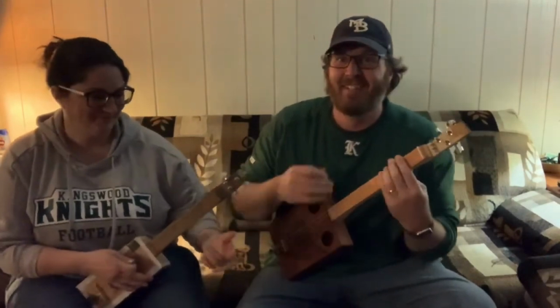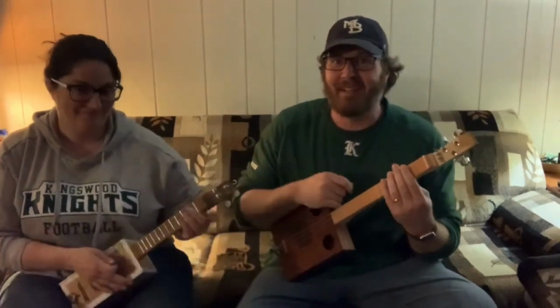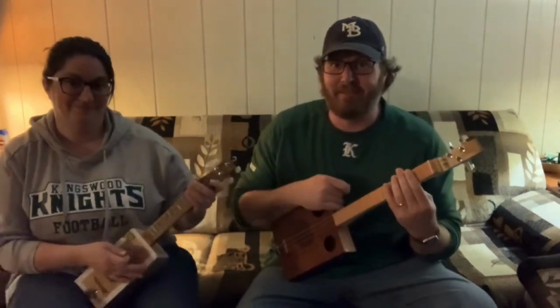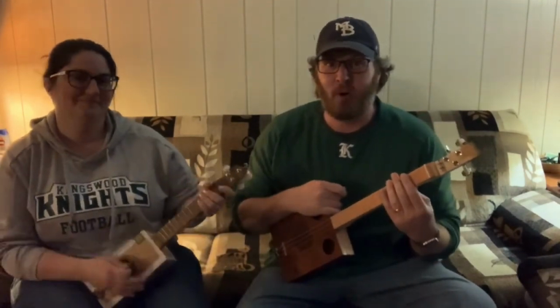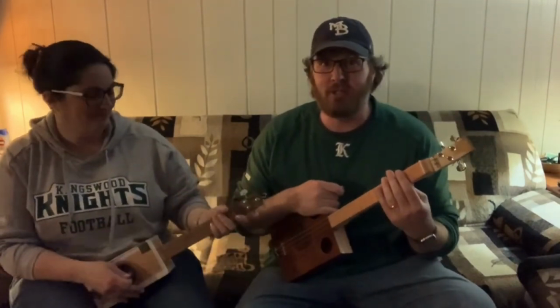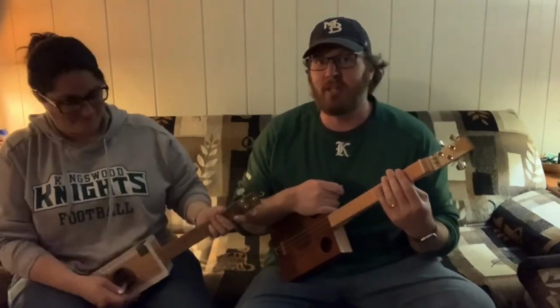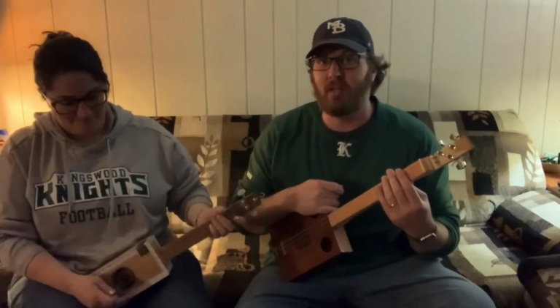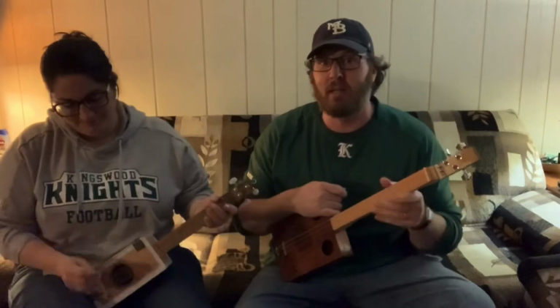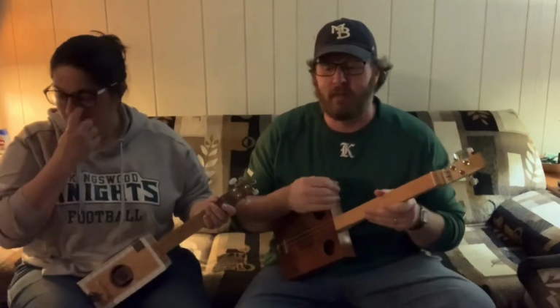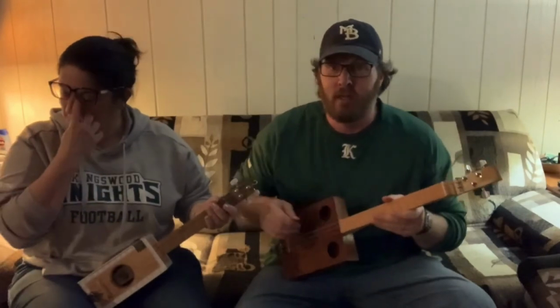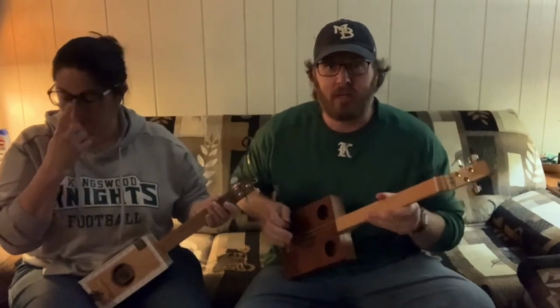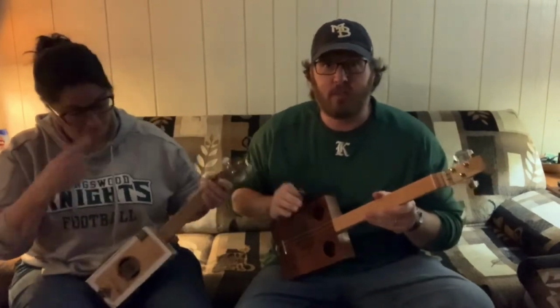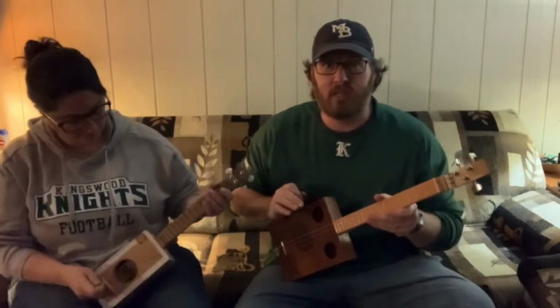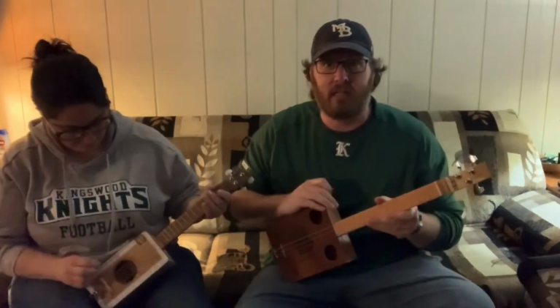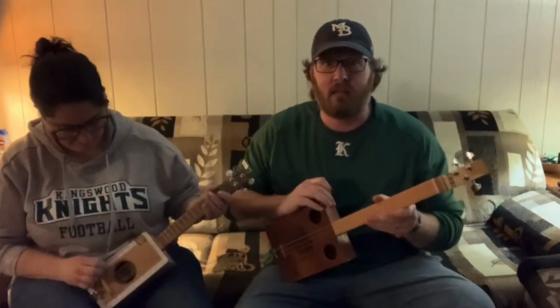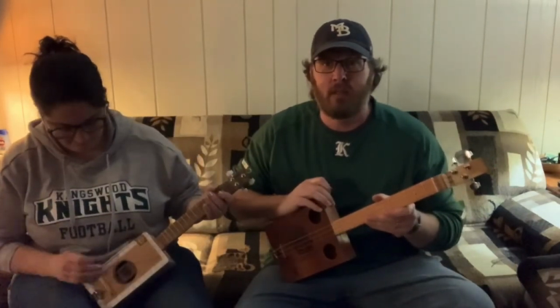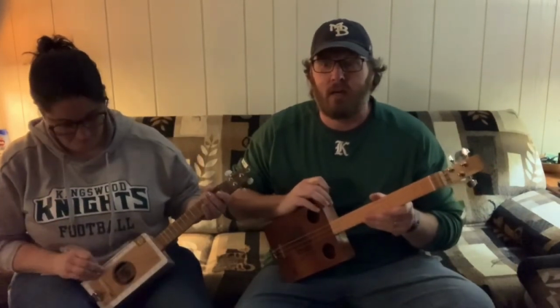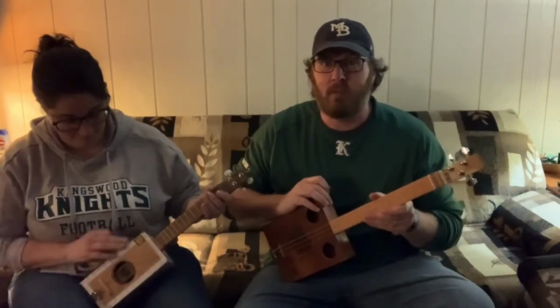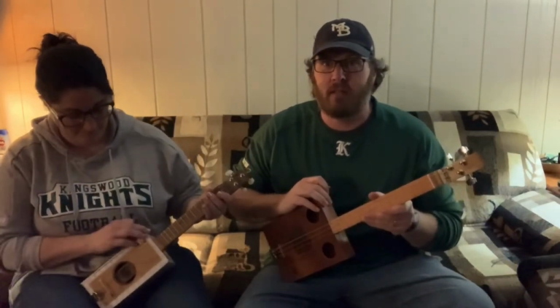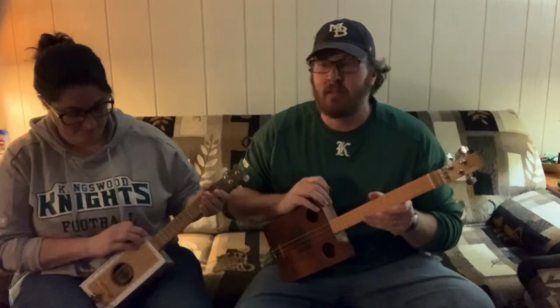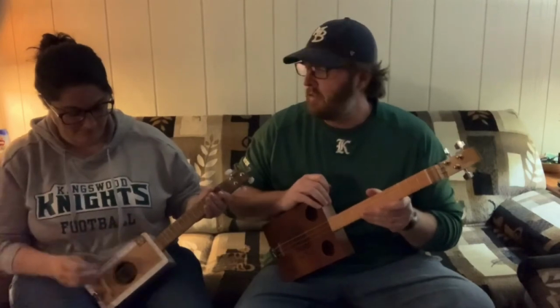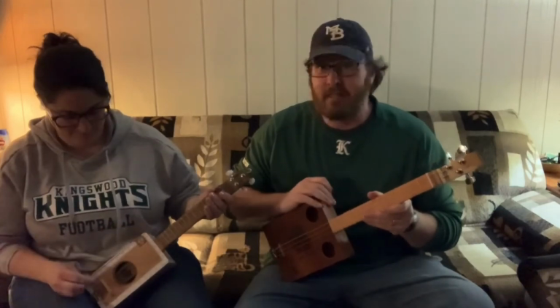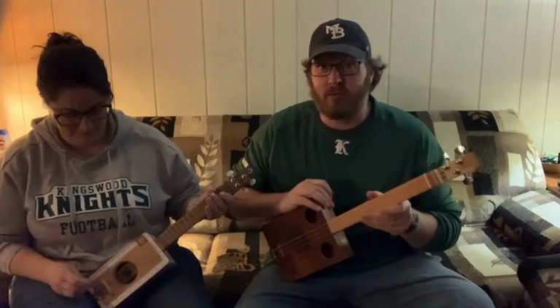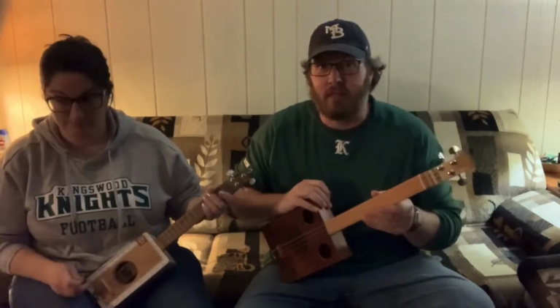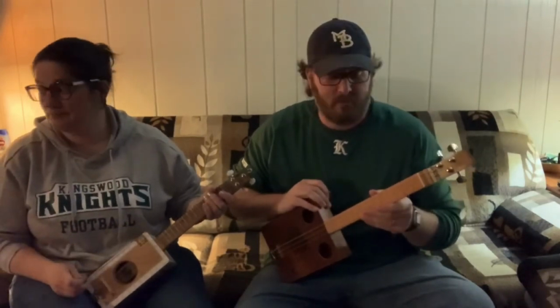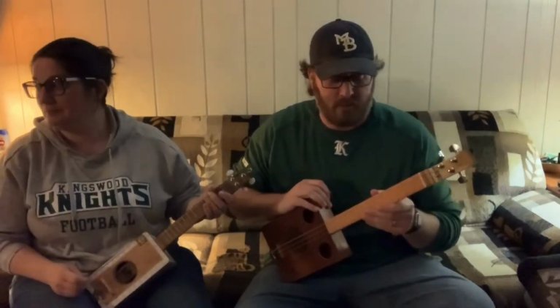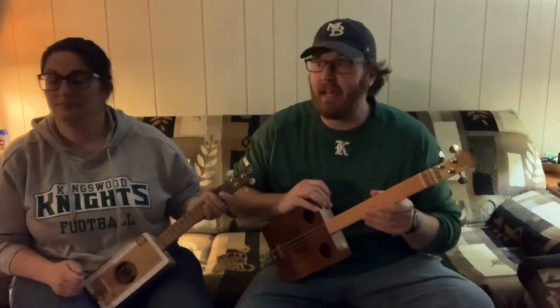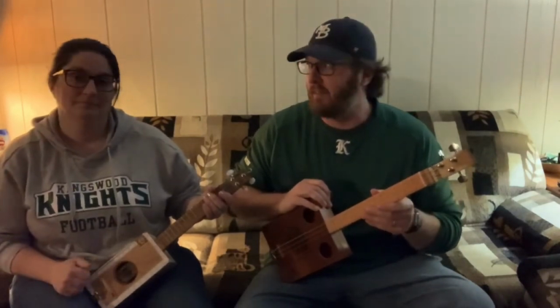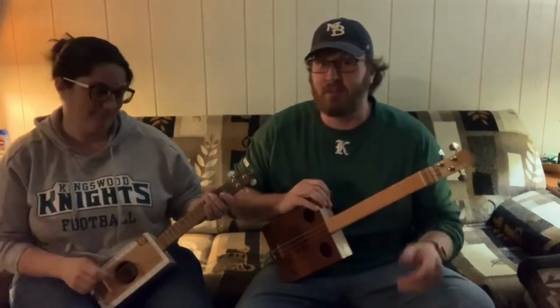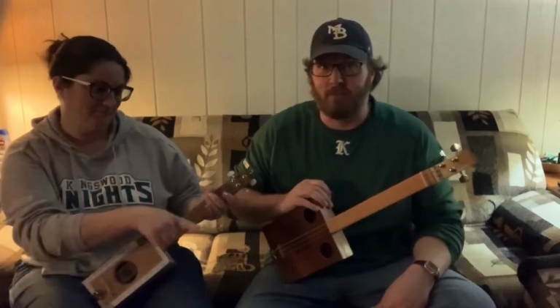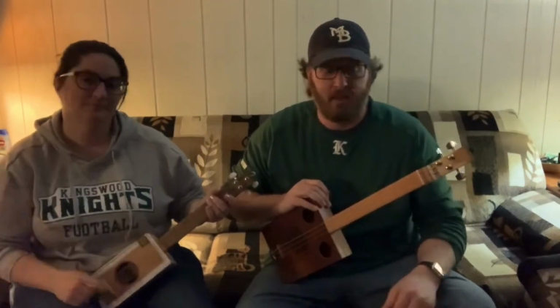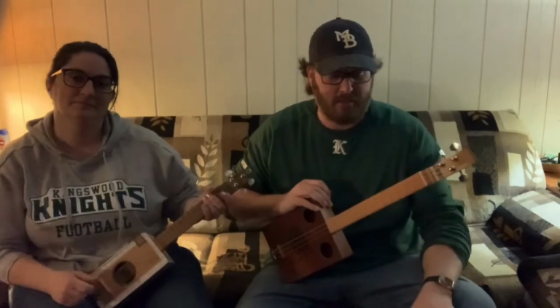Something like that. Hope you enjoyed this video — it's been a lot of fun working on this project, and I hope it's been enlightening. Thanks.